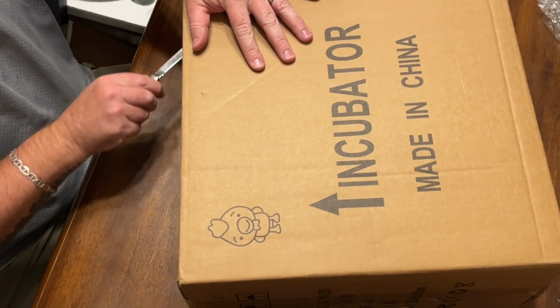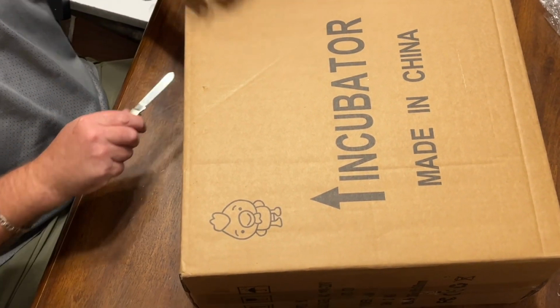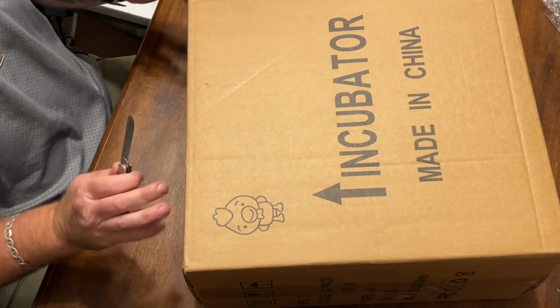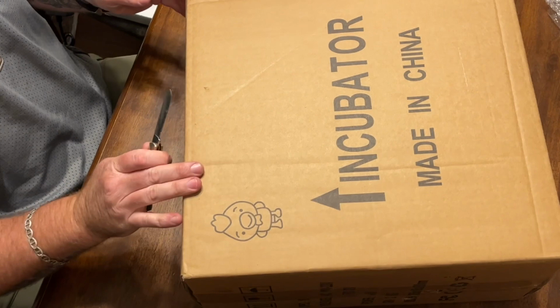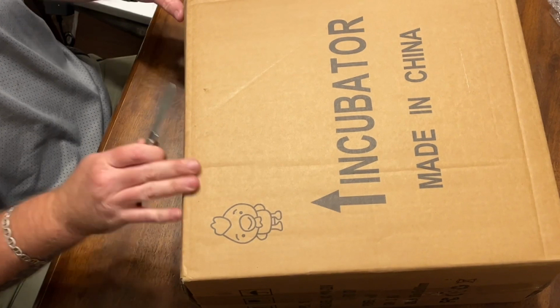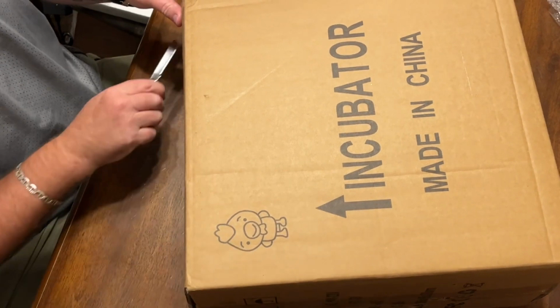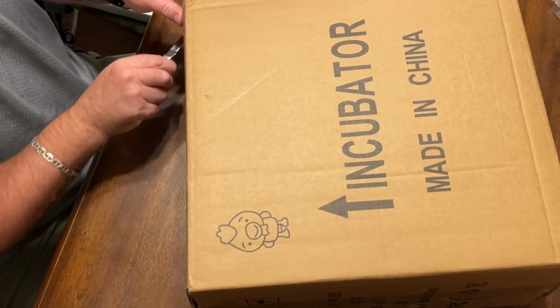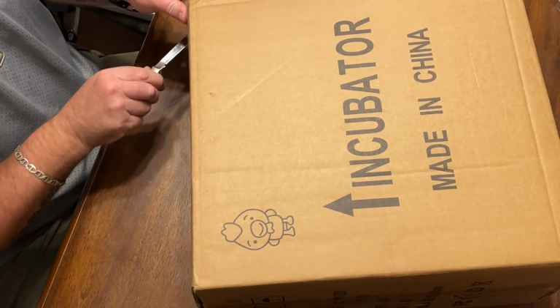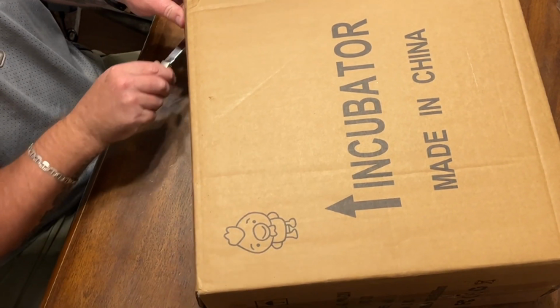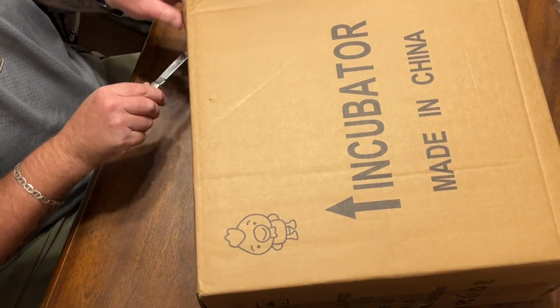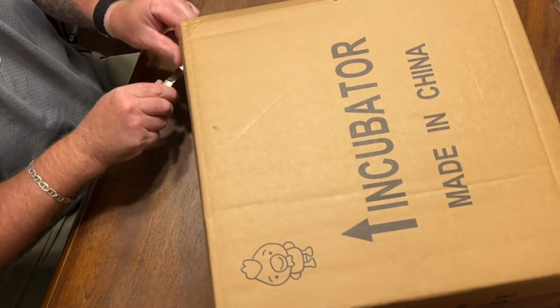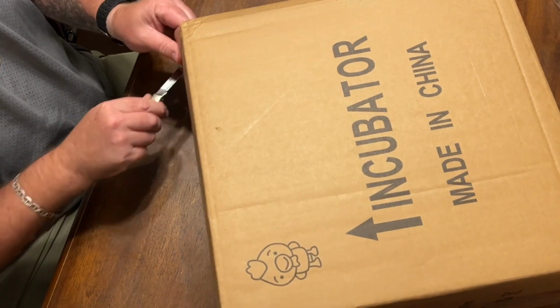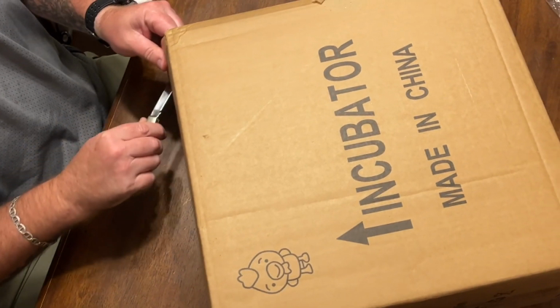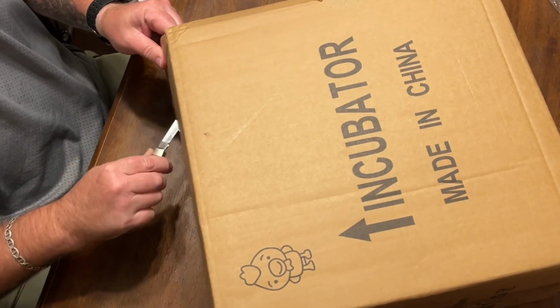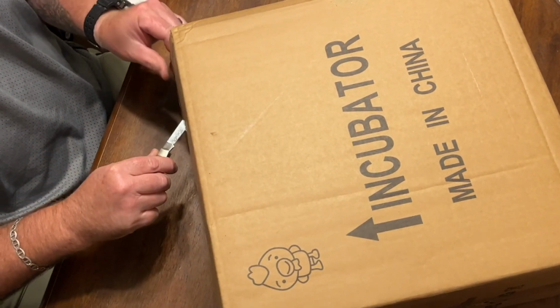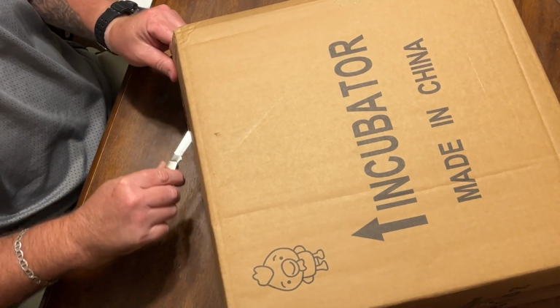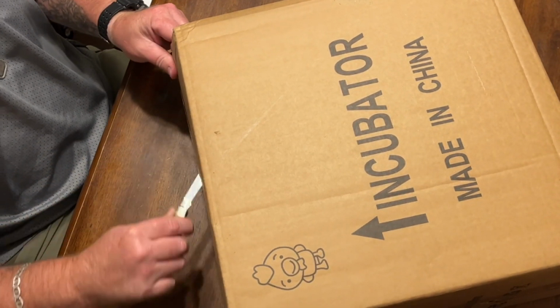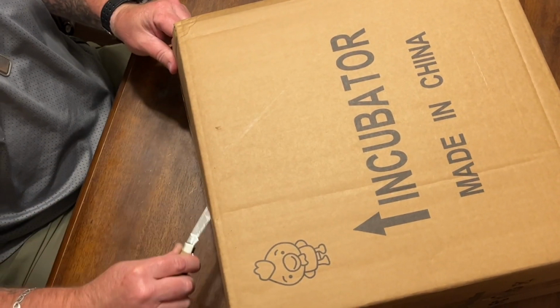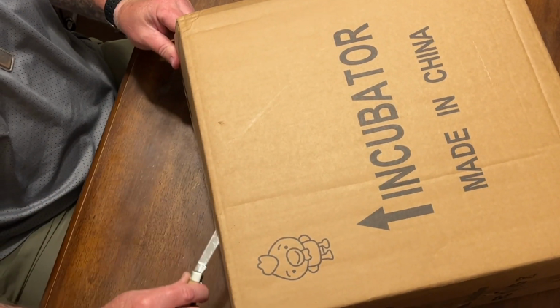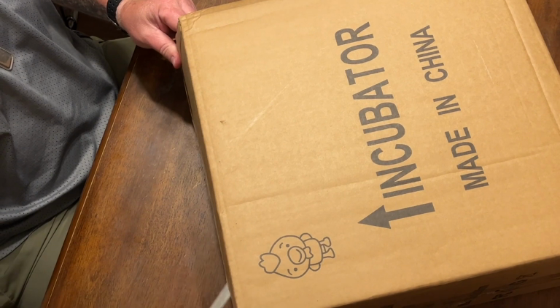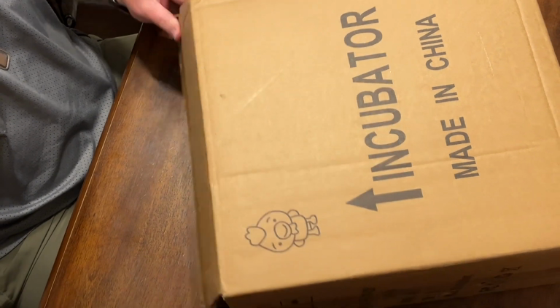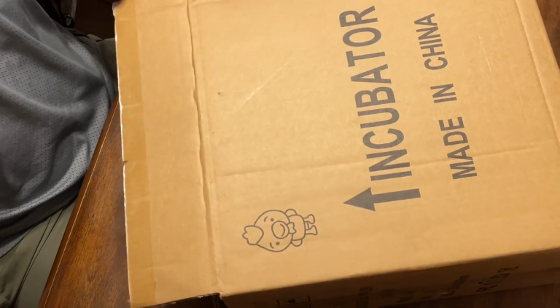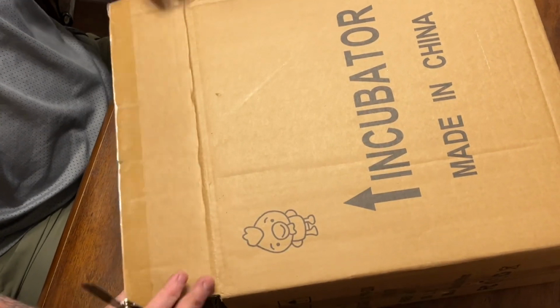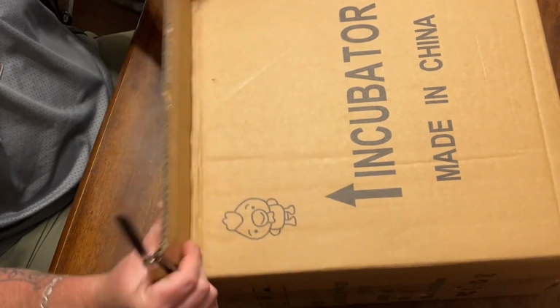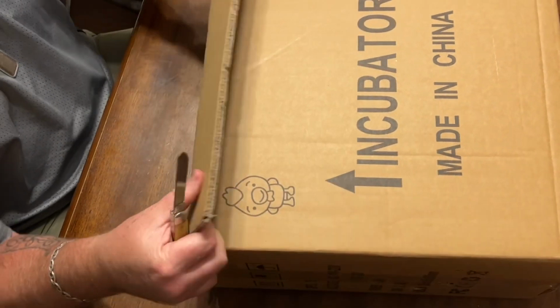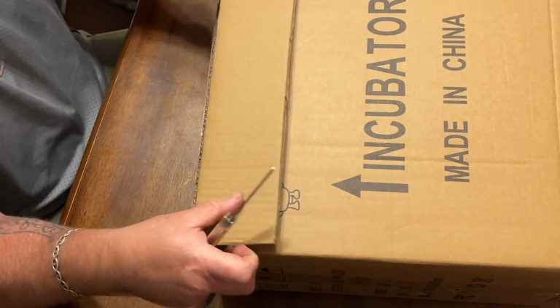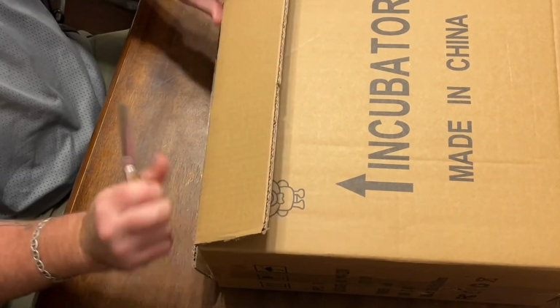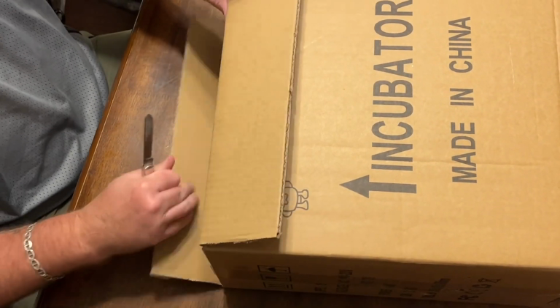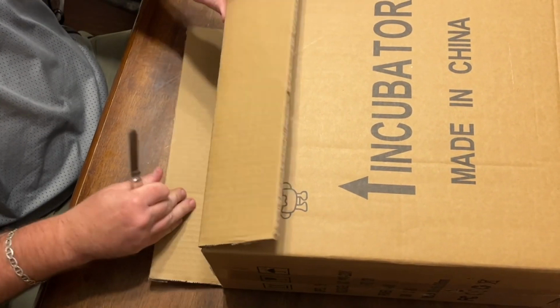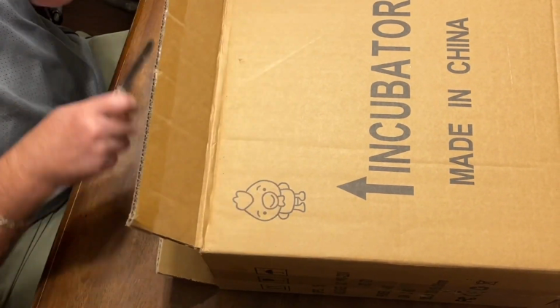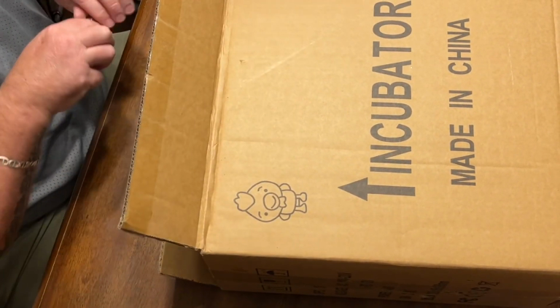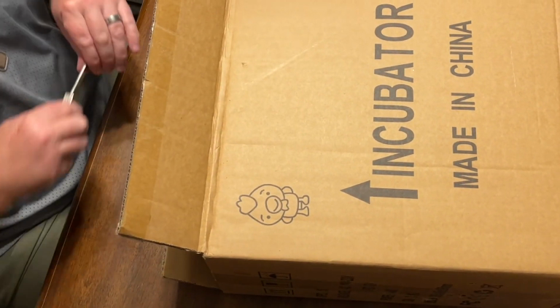We'll say it's probably similar to that one, but we'll see. Maybe the single layer — we got the double-layered one.